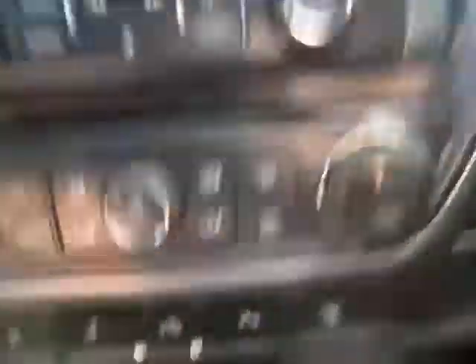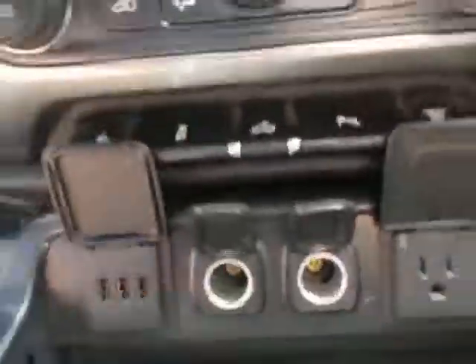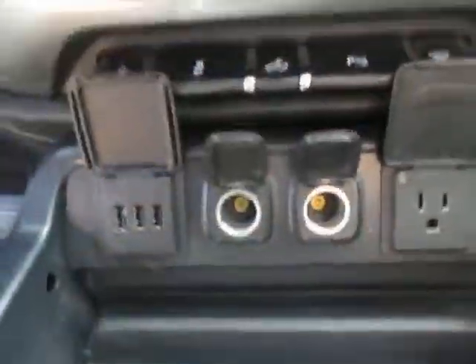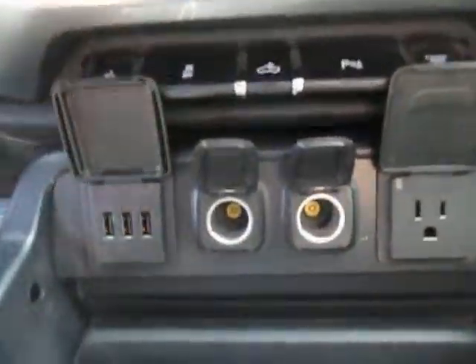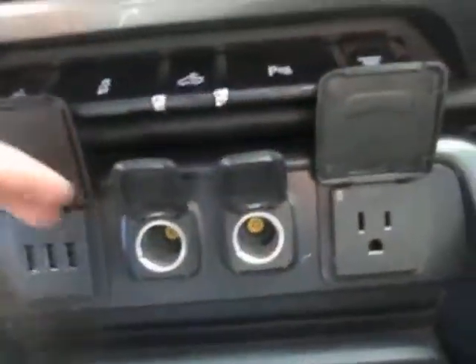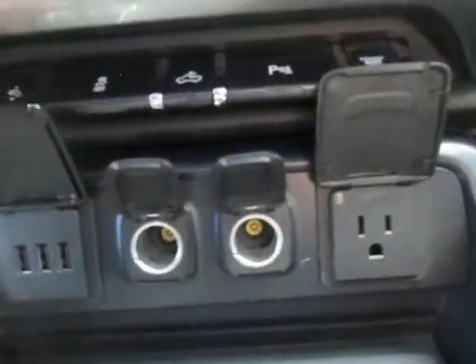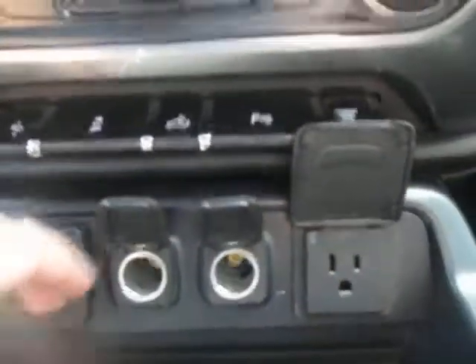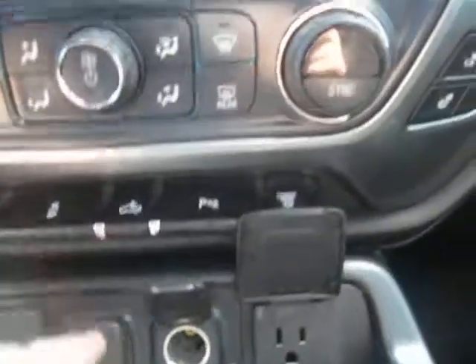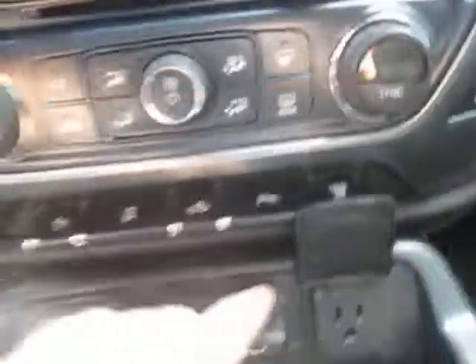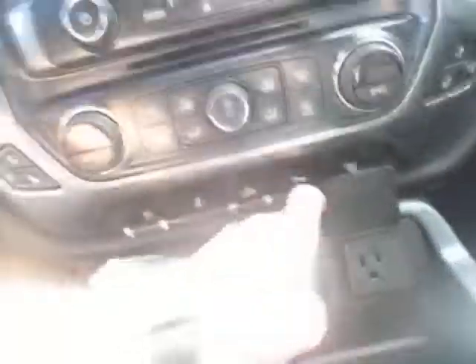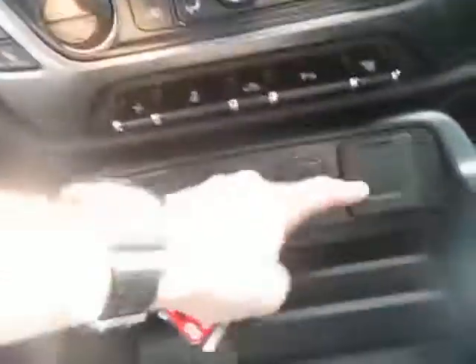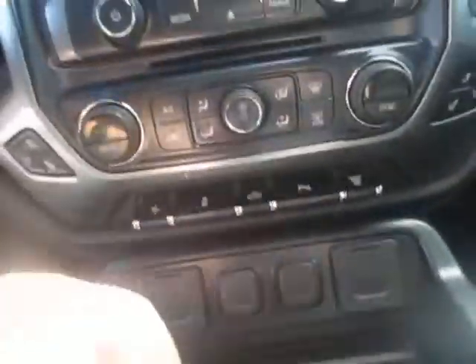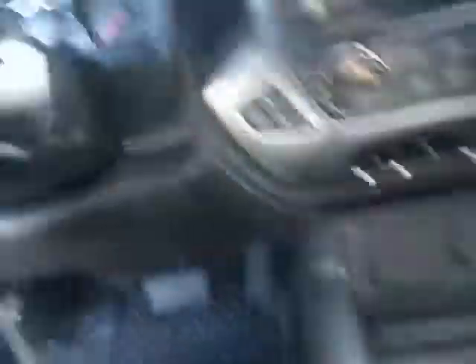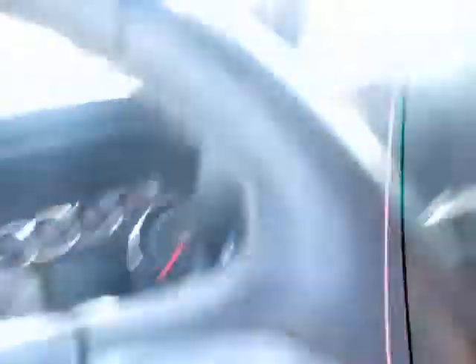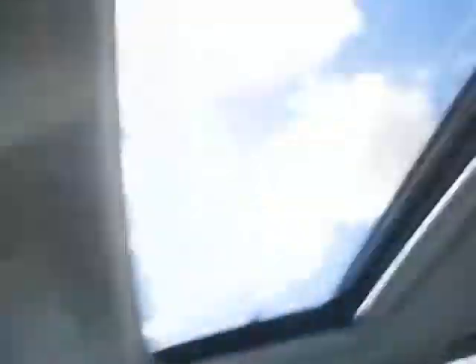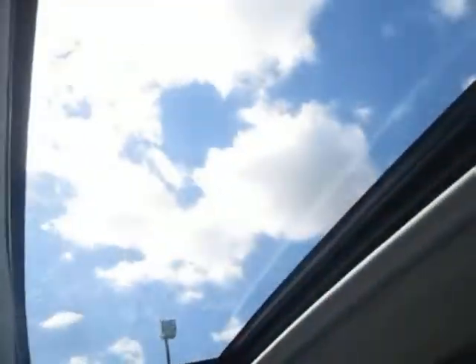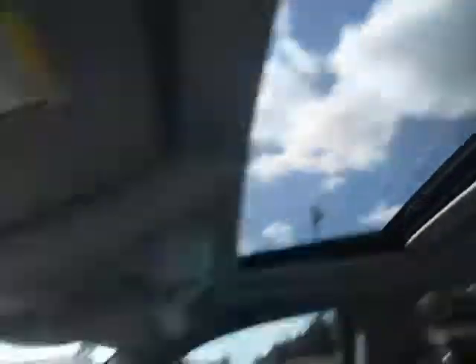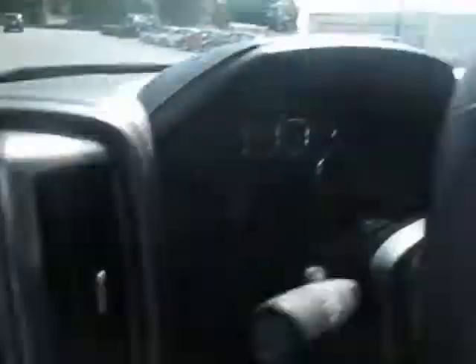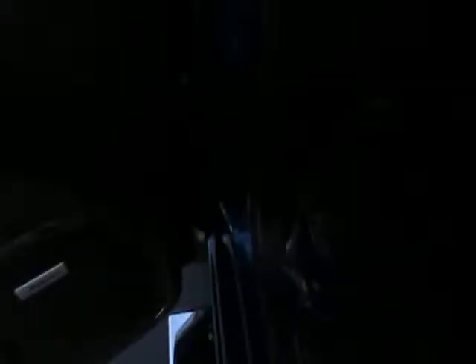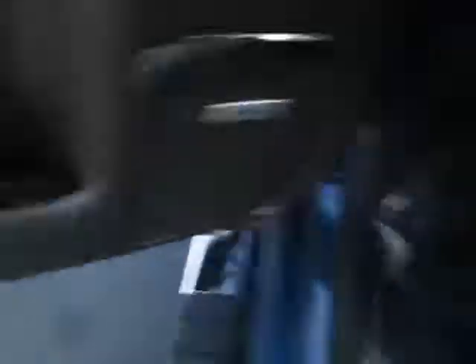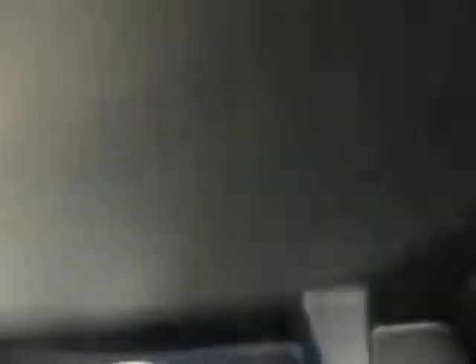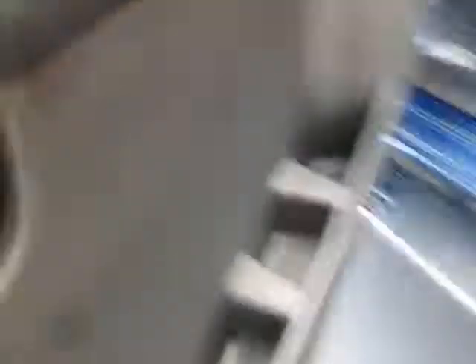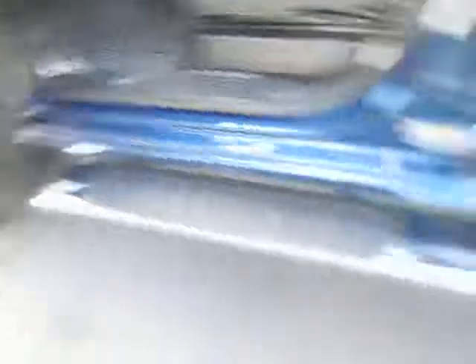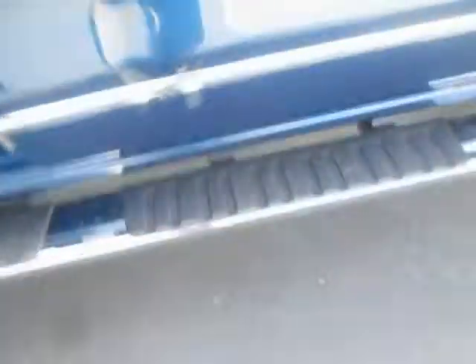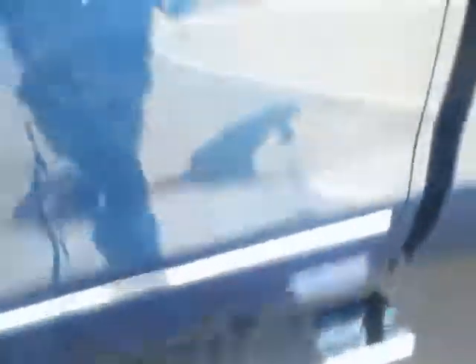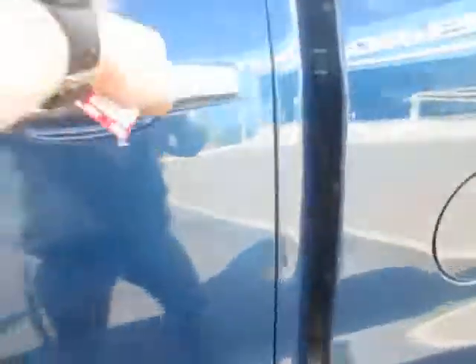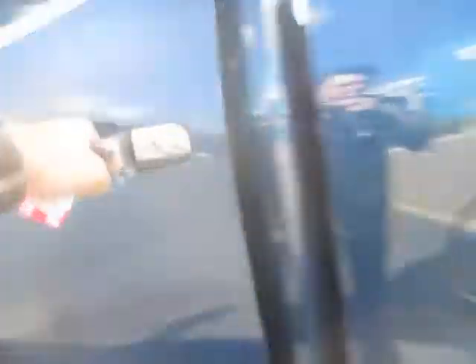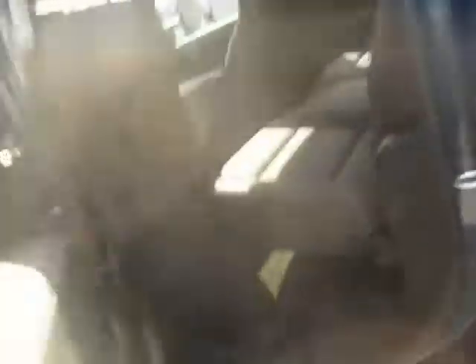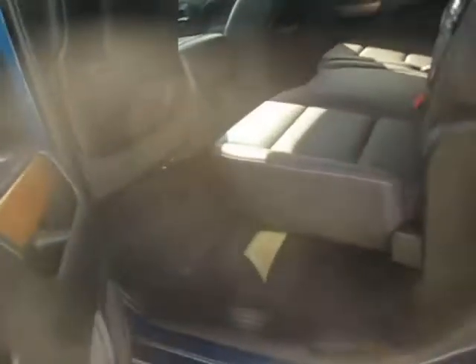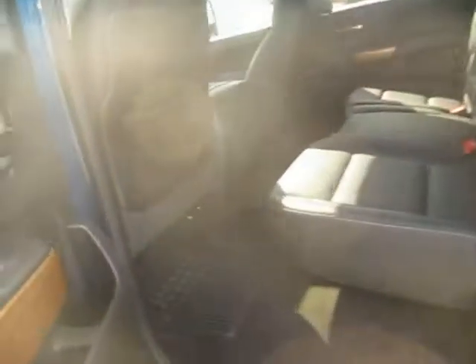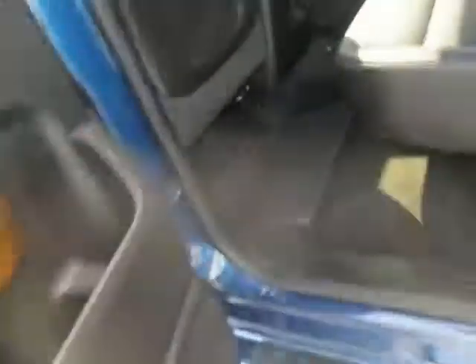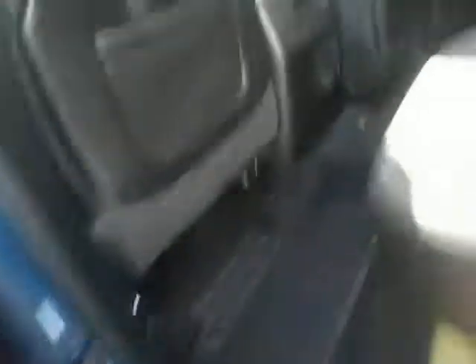Down below is dual climate control and dual heated and cooled seats. We do have three USBs, two 12-volt ports, and a house plug — everything you might need — and a sunroof up top. Let's take a look in the back seats and see what we got going on — crew cab of course.